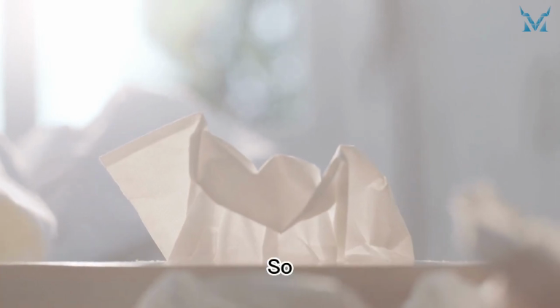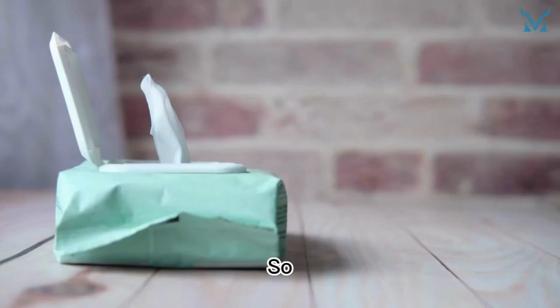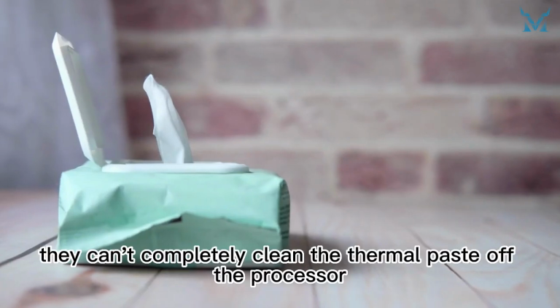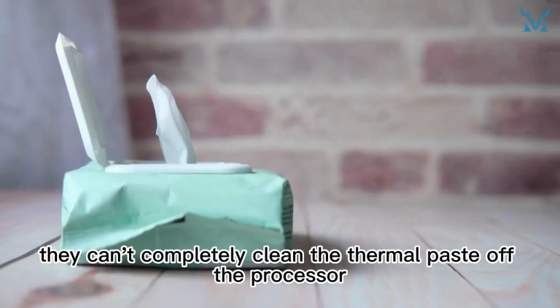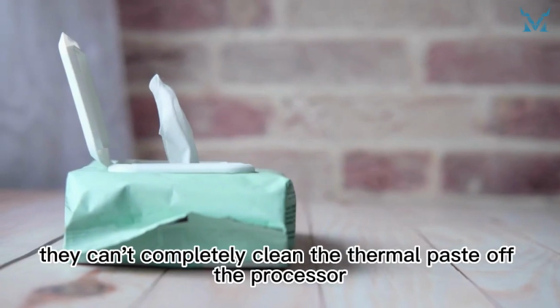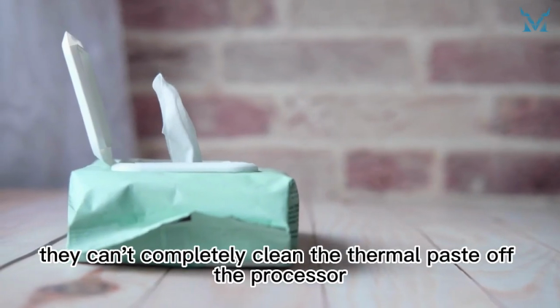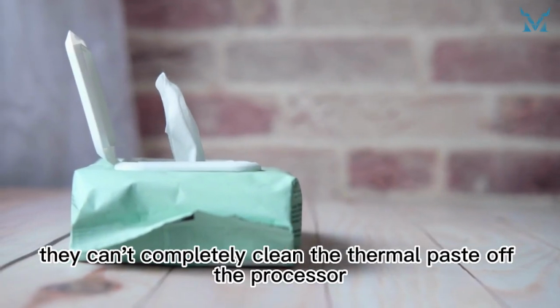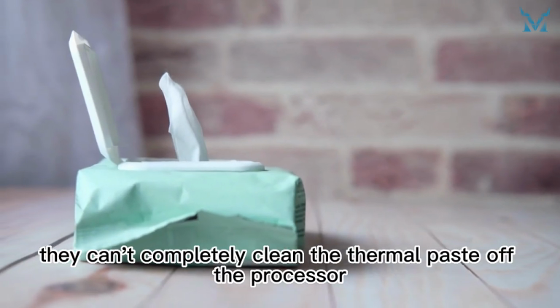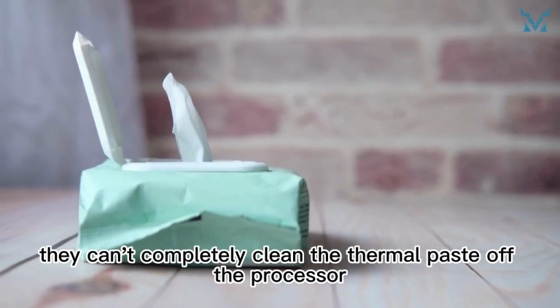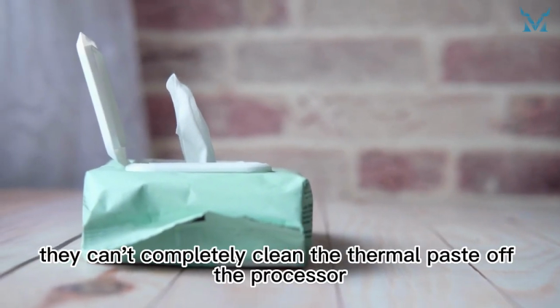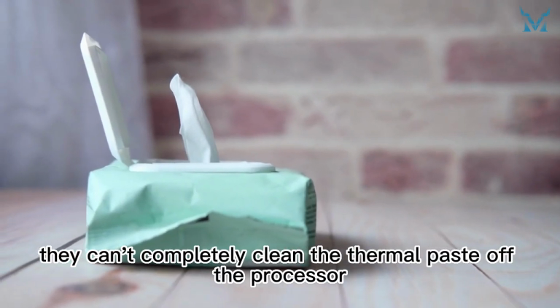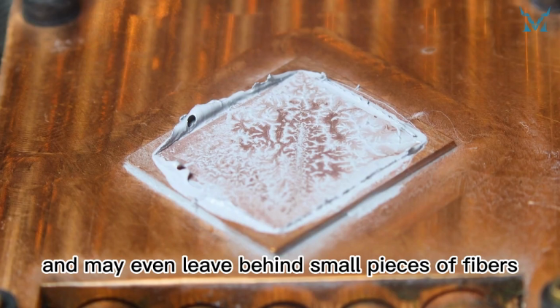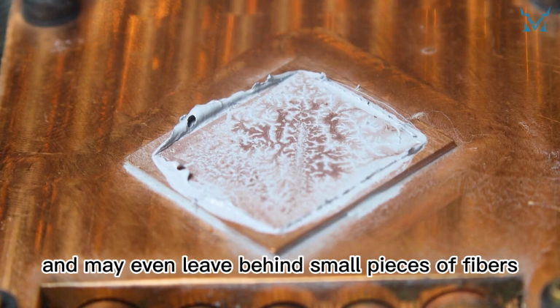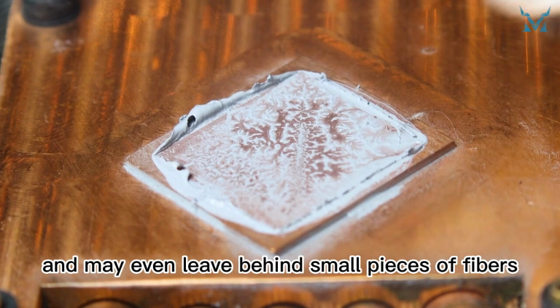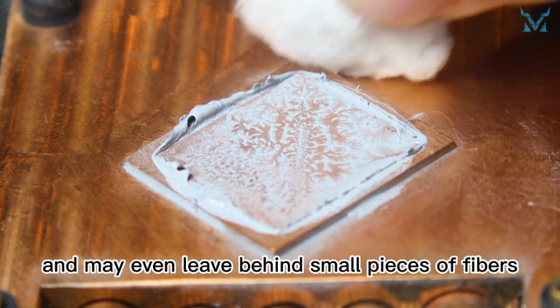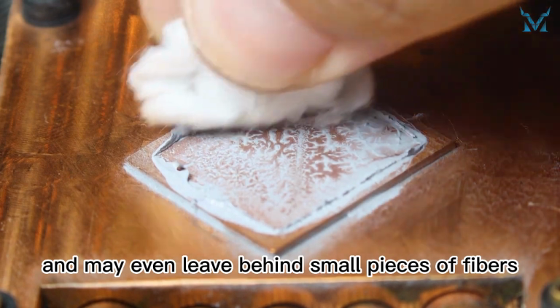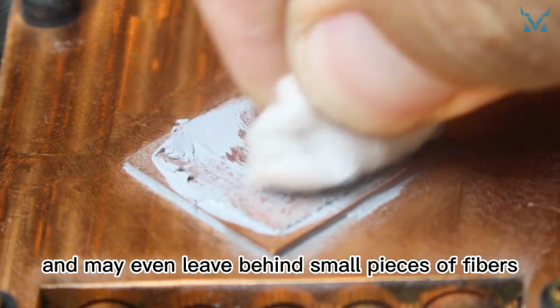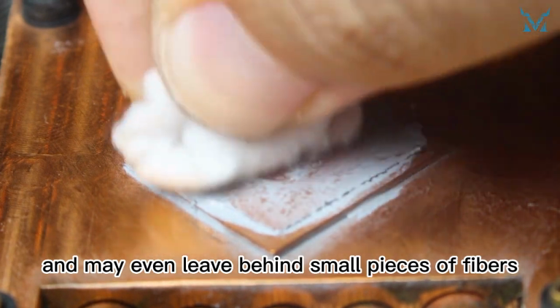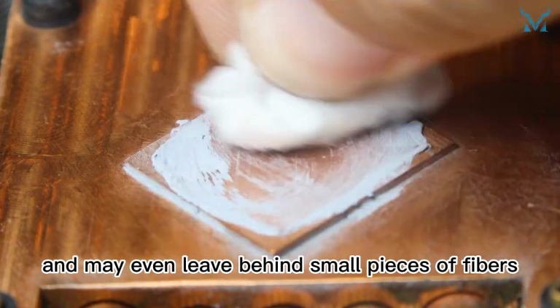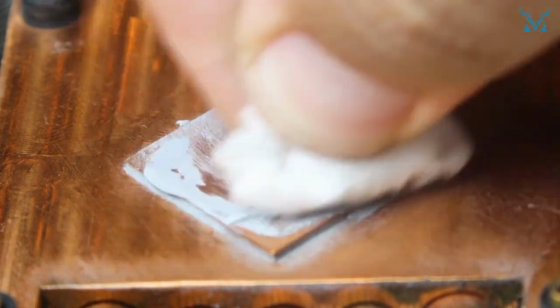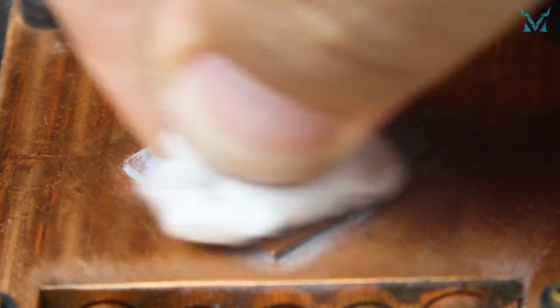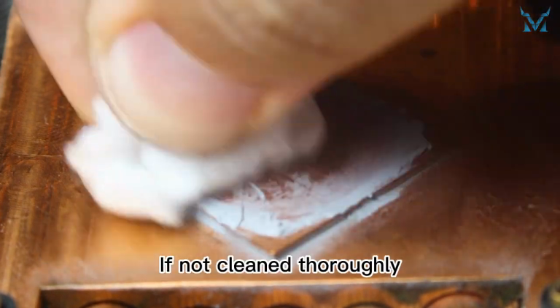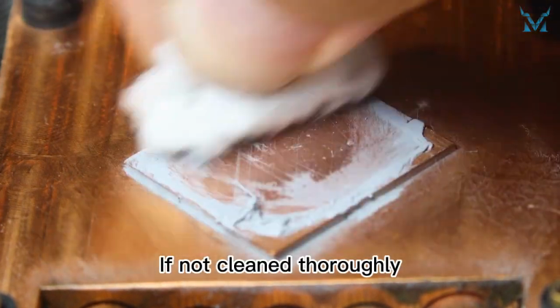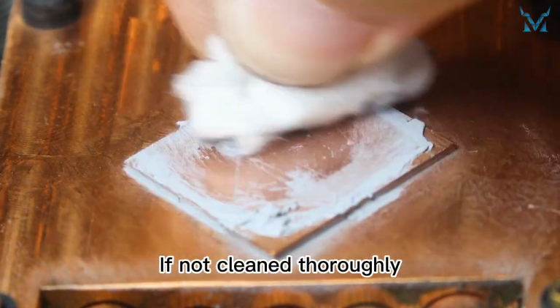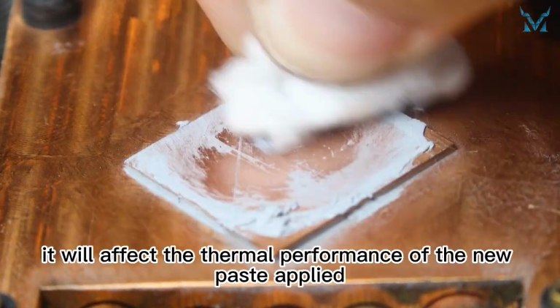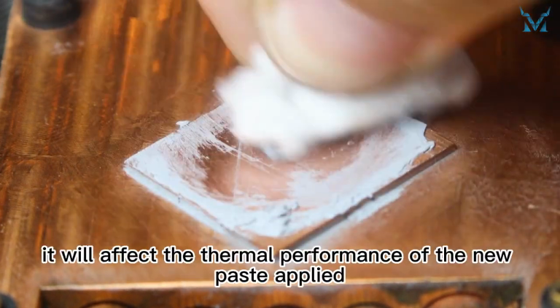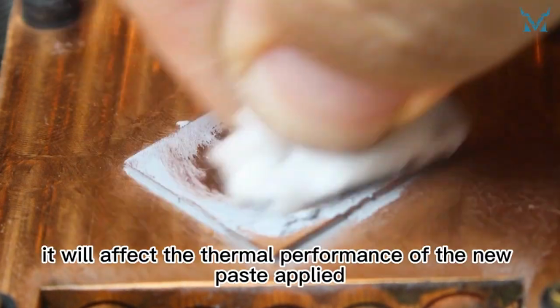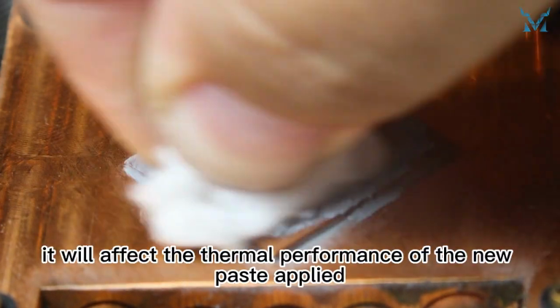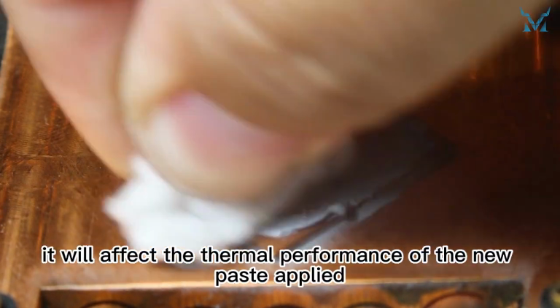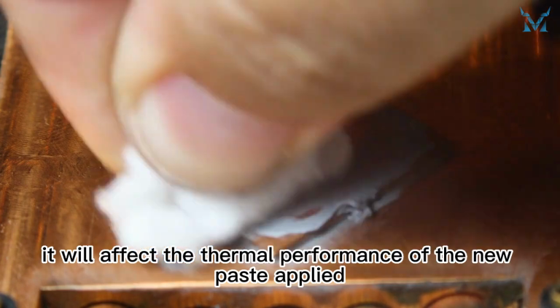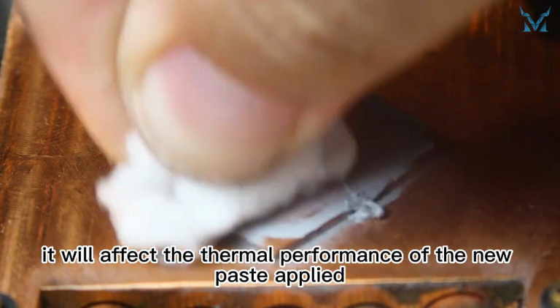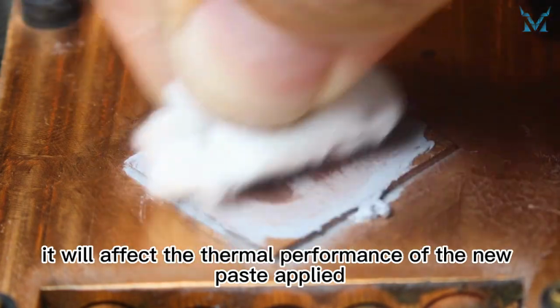So they can't completely clean the thermal paste off the processor, and may even leave behind small pieces of fibers. If not cleaned thoroughly, it will affect the thermal performance of the new paste applied.